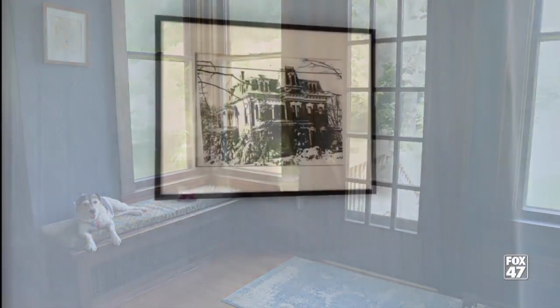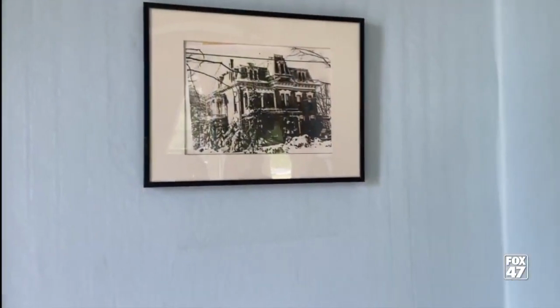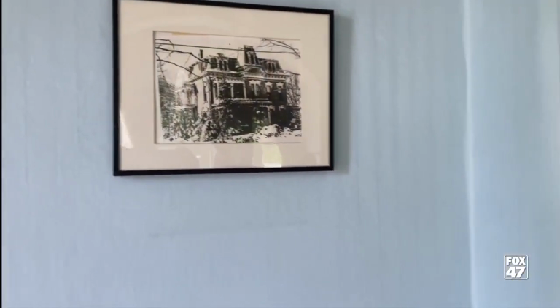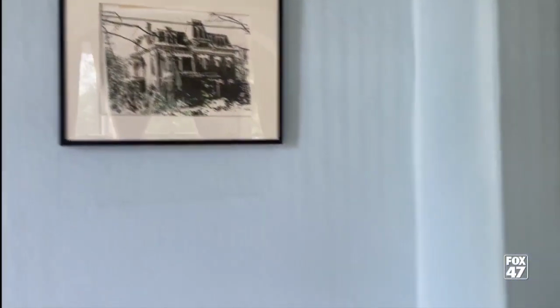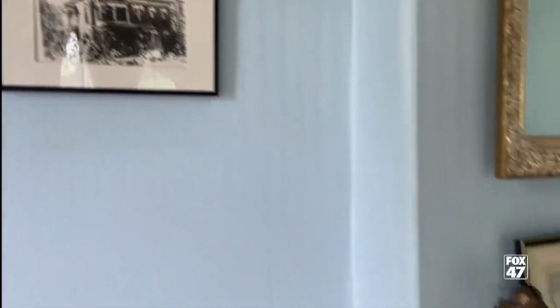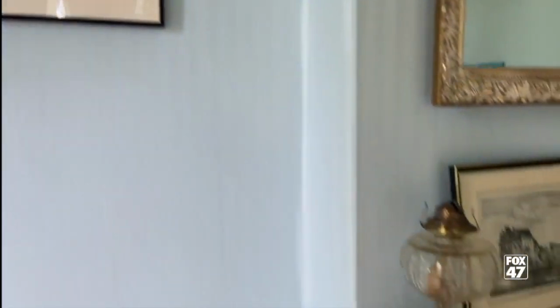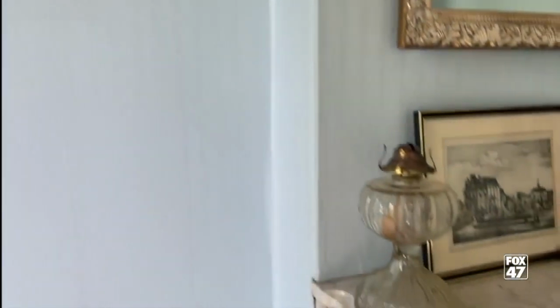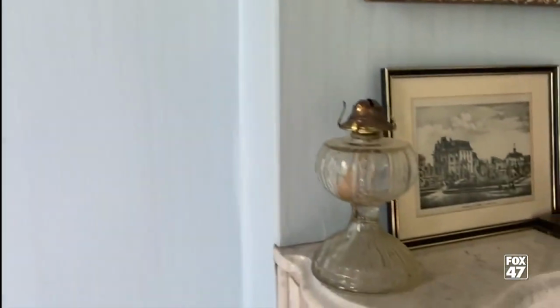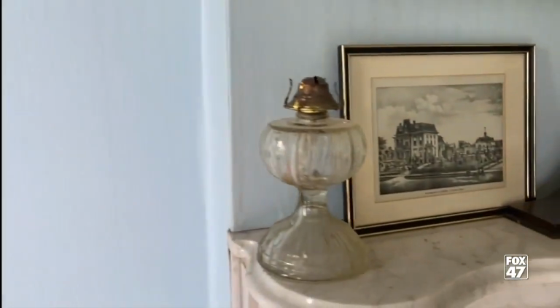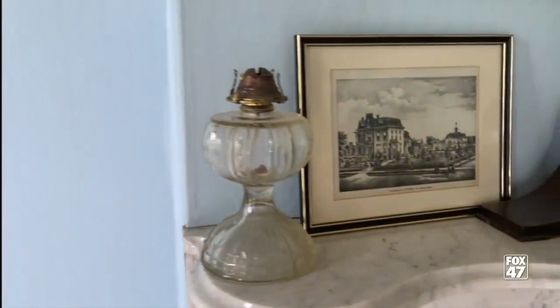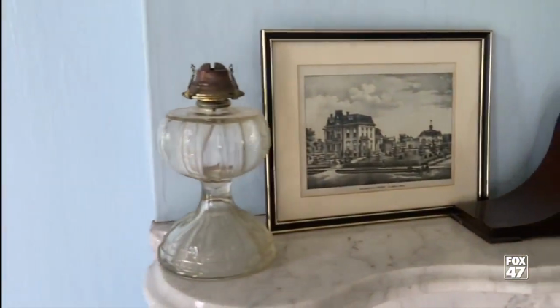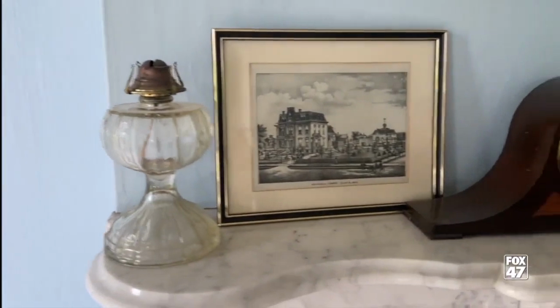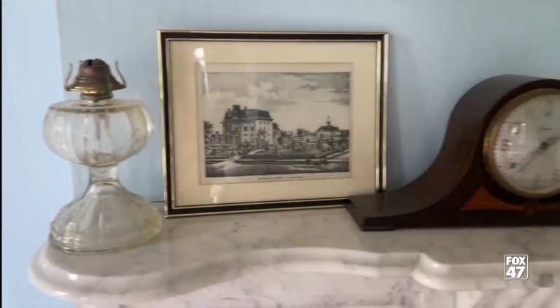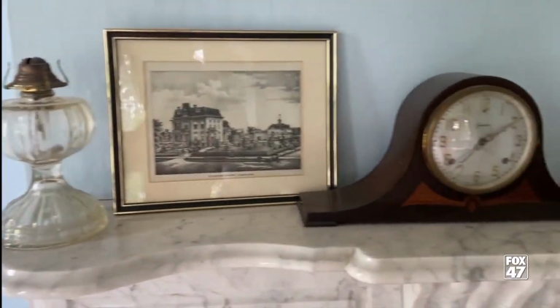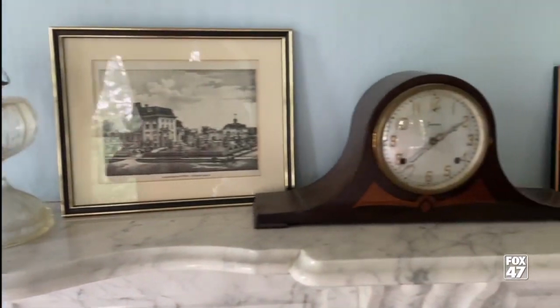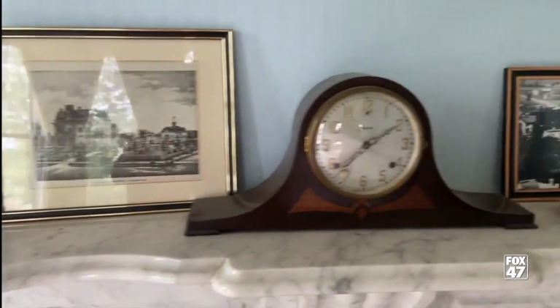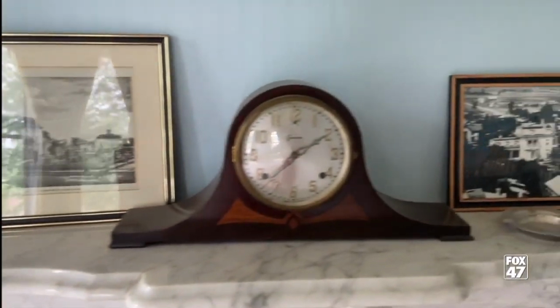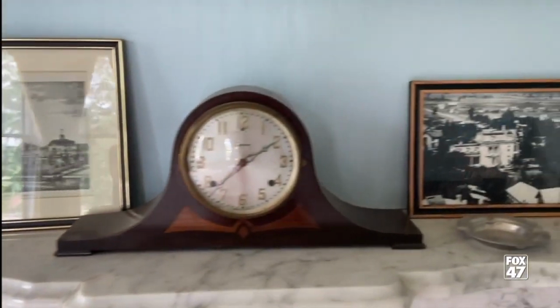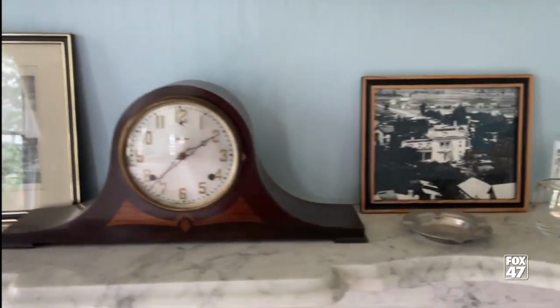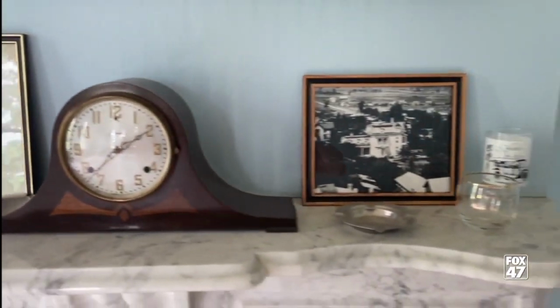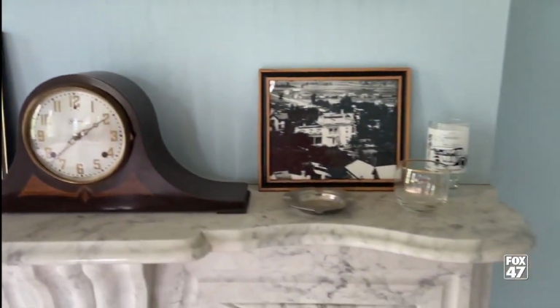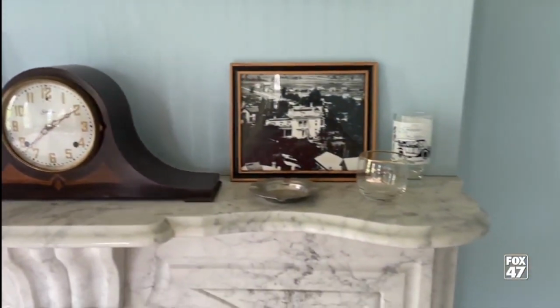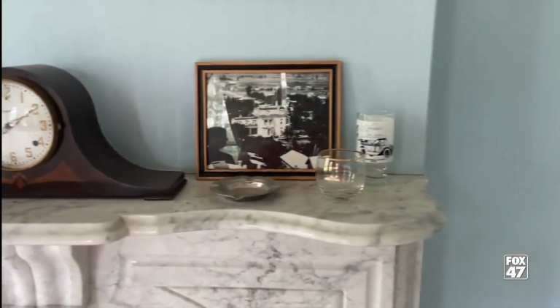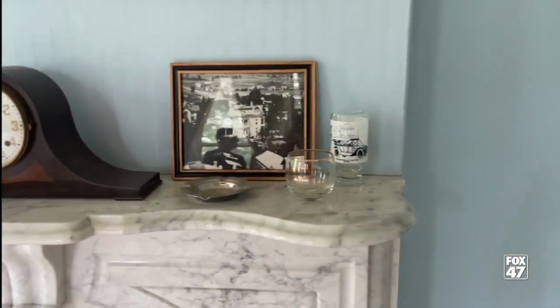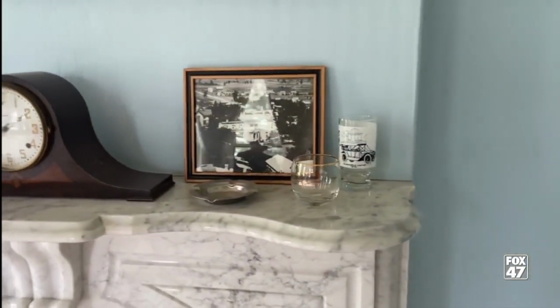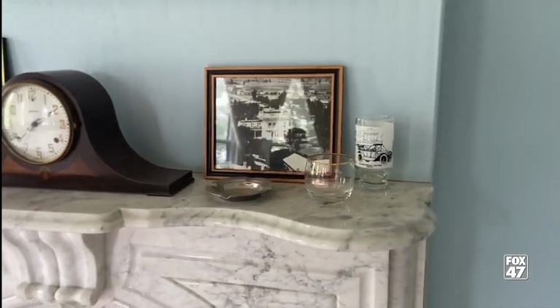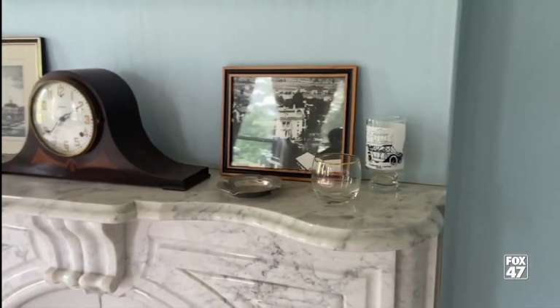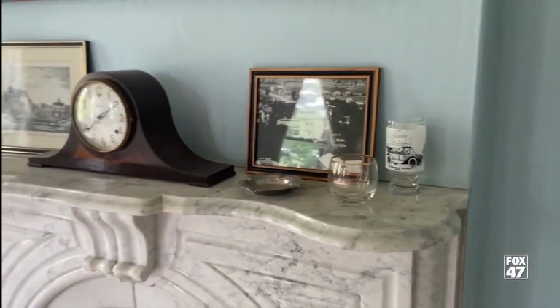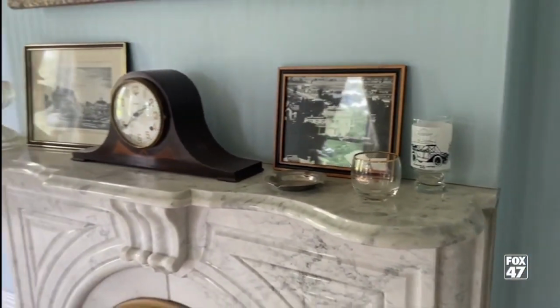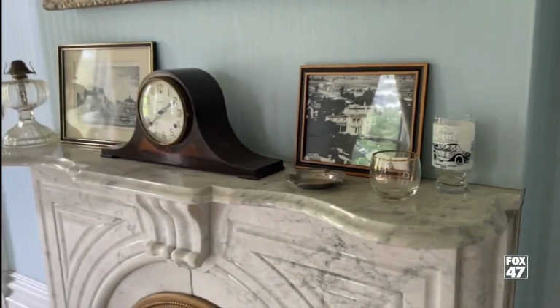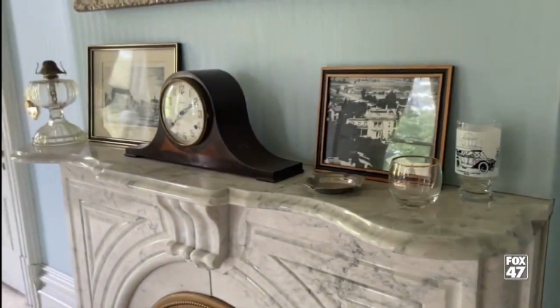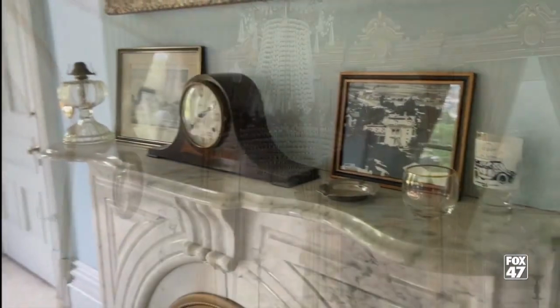Built nearly 150 years ago for his new wife, the Hicks Mansion, as Jenny Heath notes, has plenty of history and some stories that are really cool.